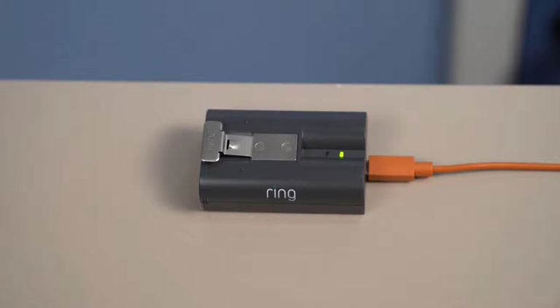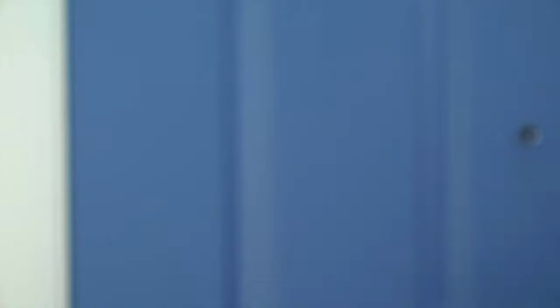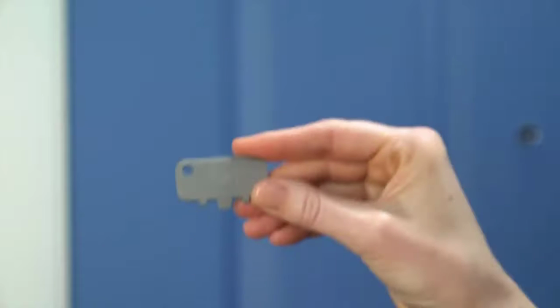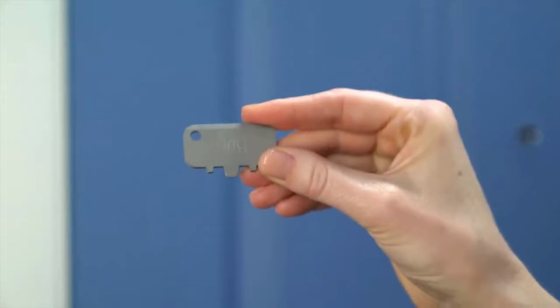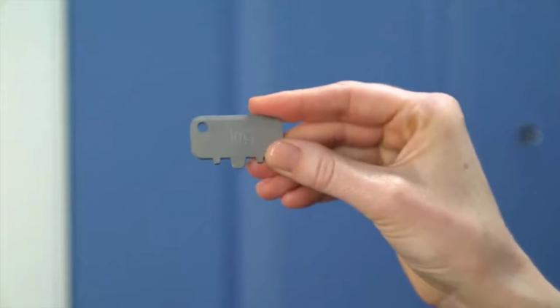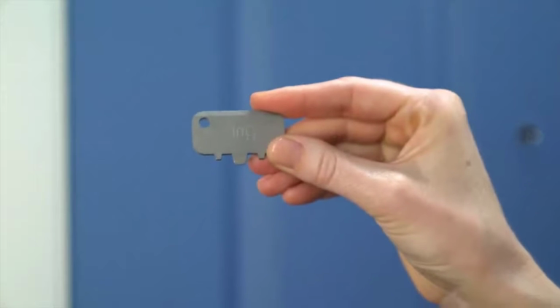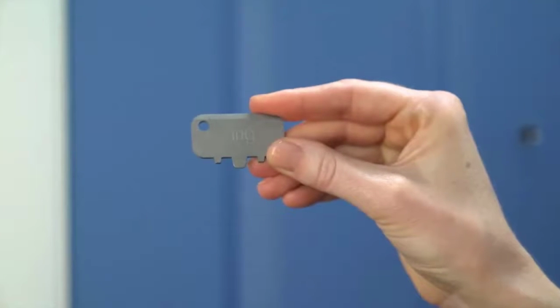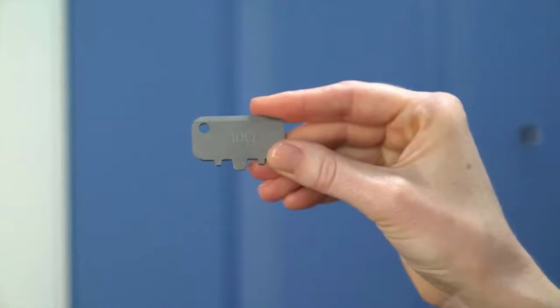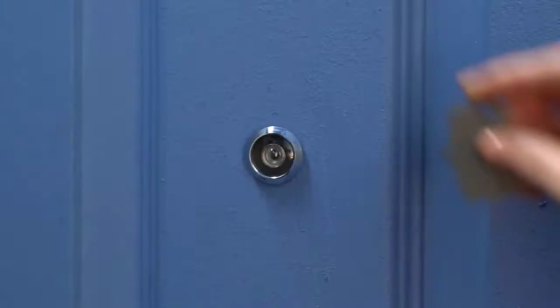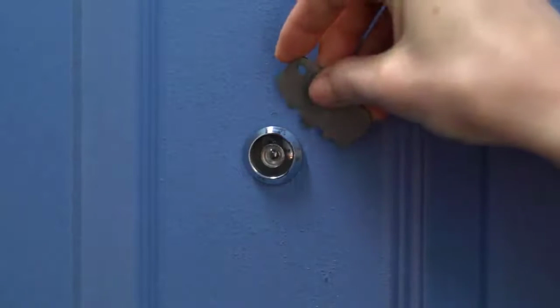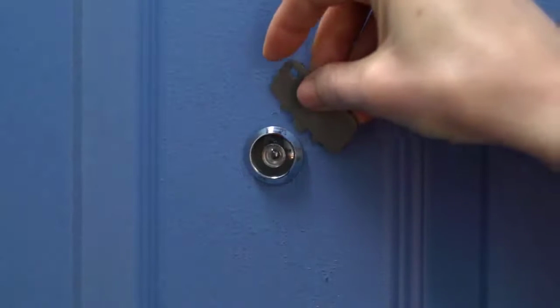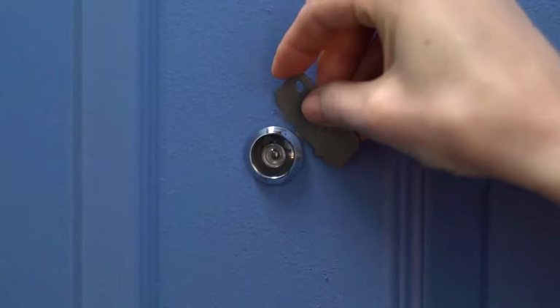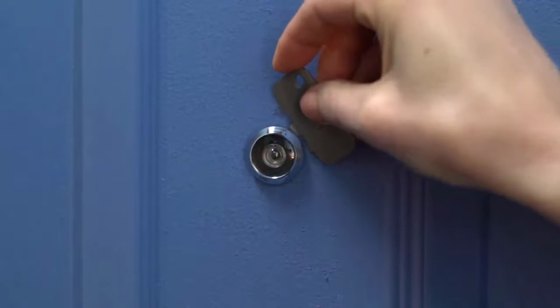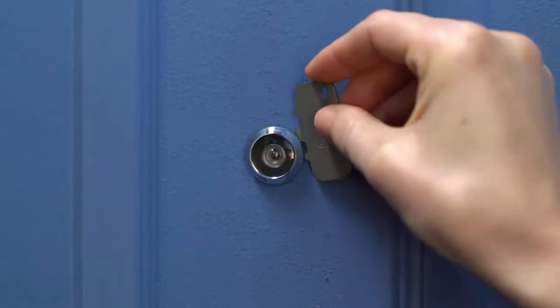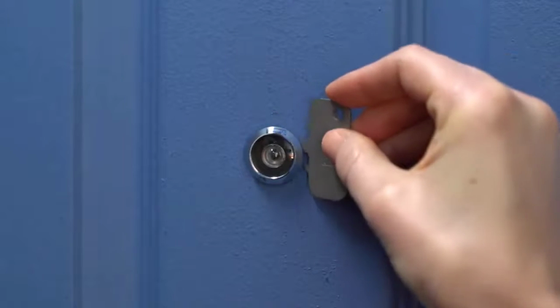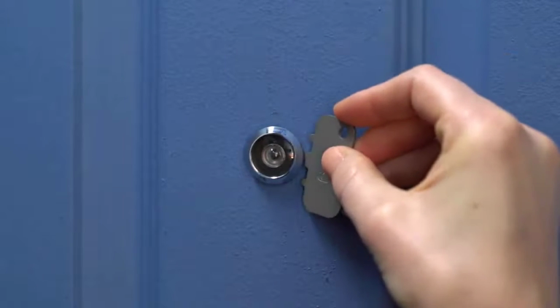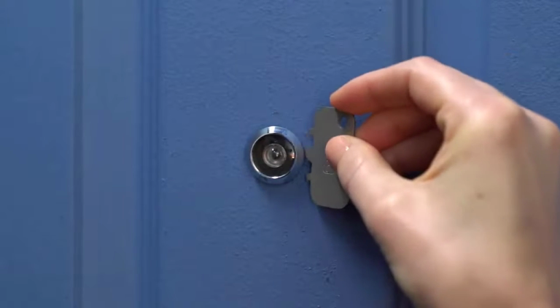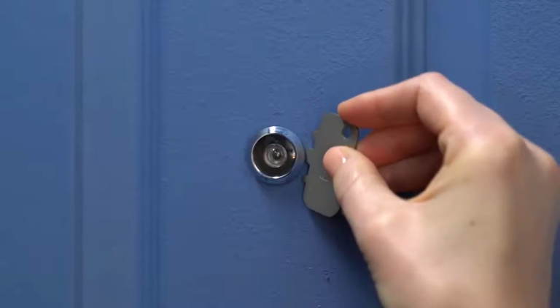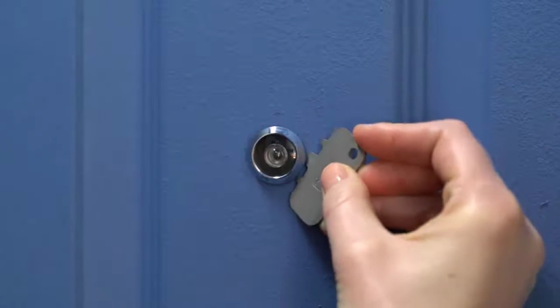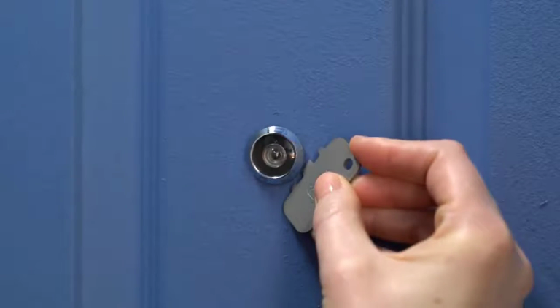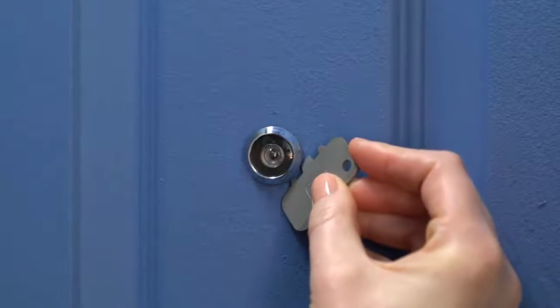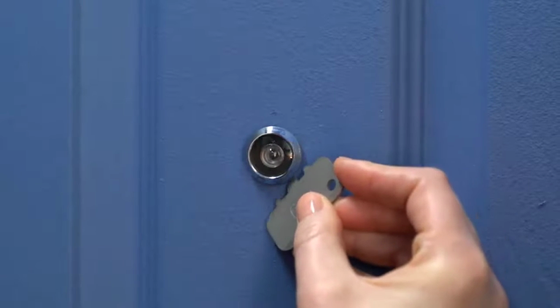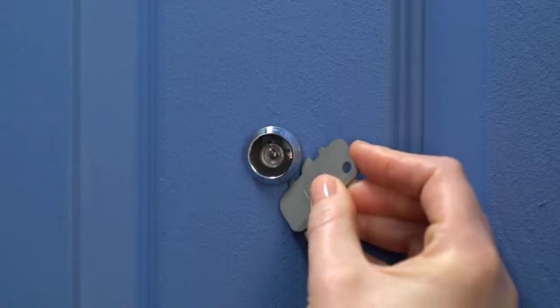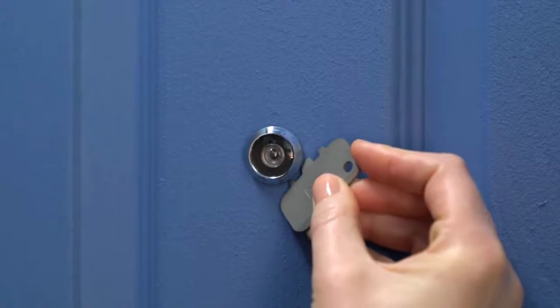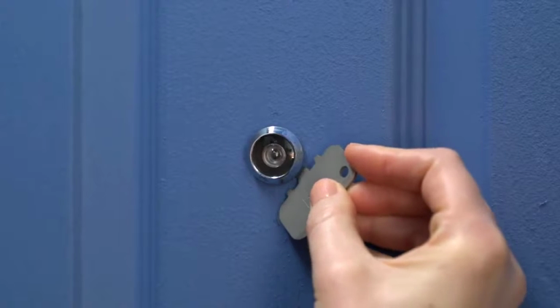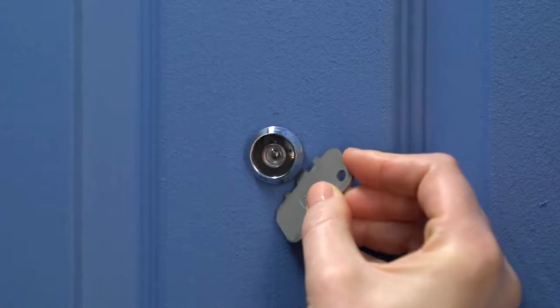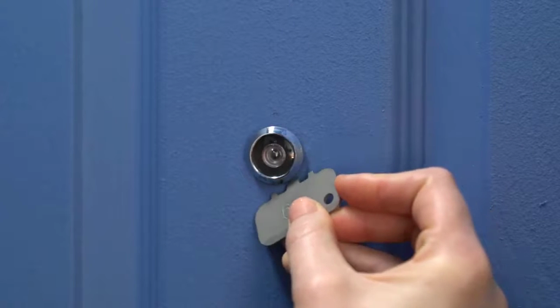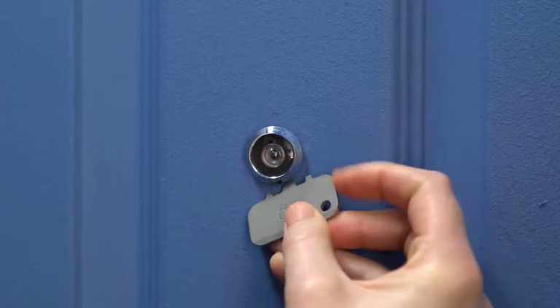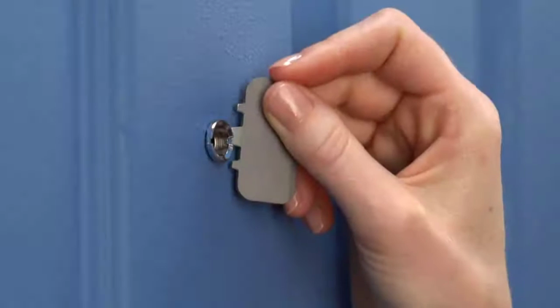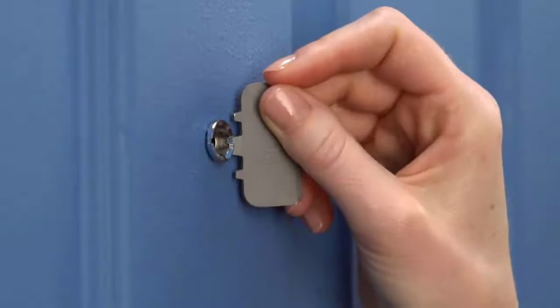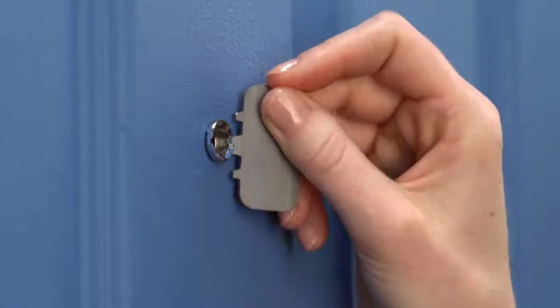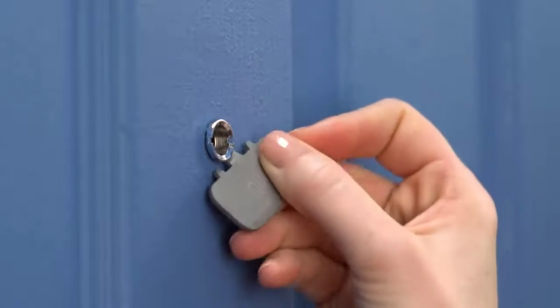Now, let's grab the included peephole key and check if there's paint covering either side of your peephole, which could make it hard to unscrew. If so, use the toothed edge of the peephole key to remove any paint covering the edges of your lens or the rear of the viewer.